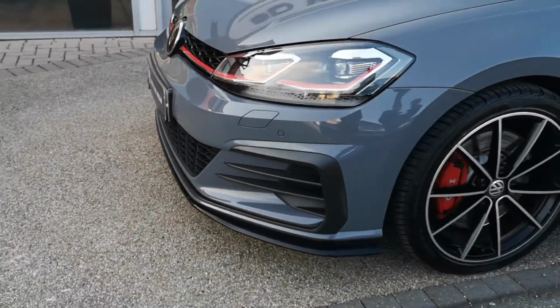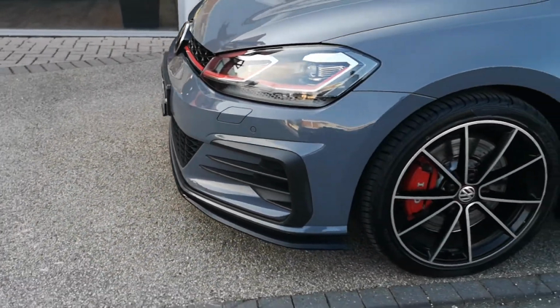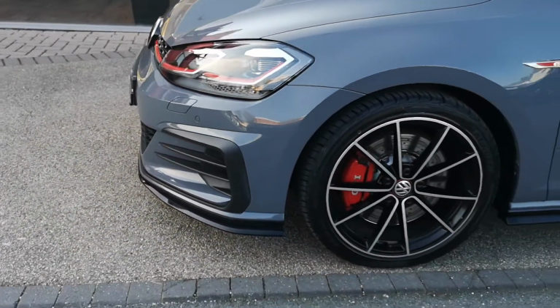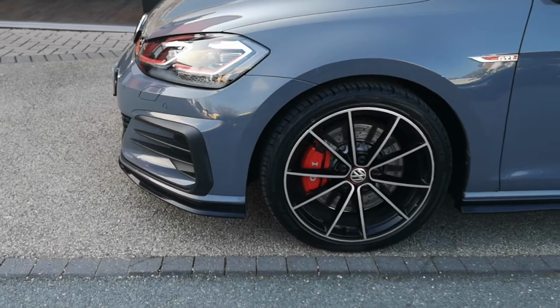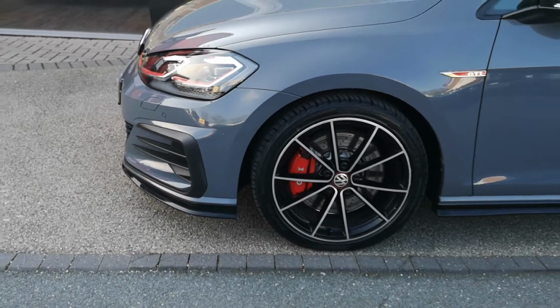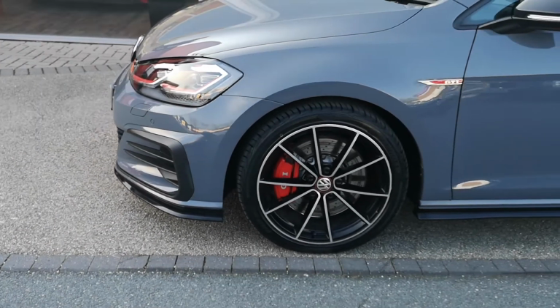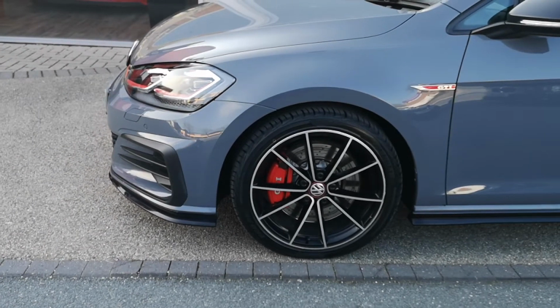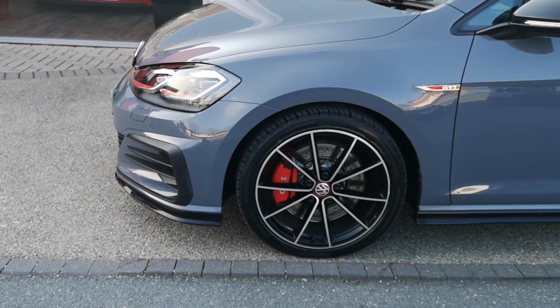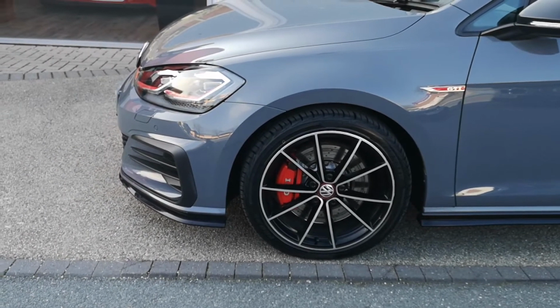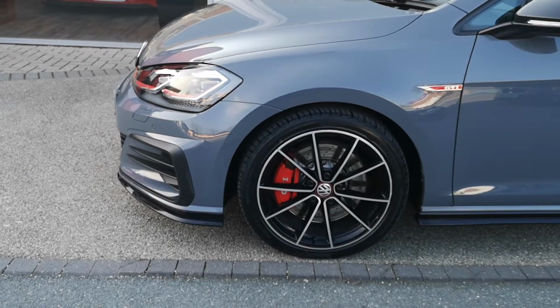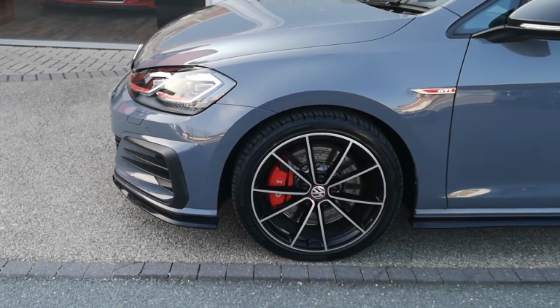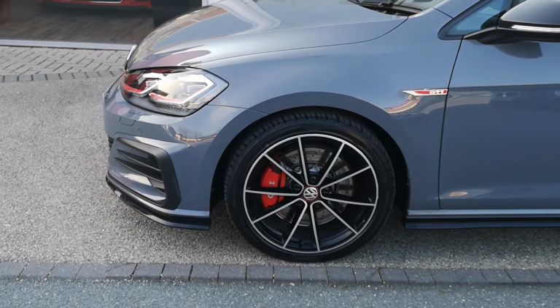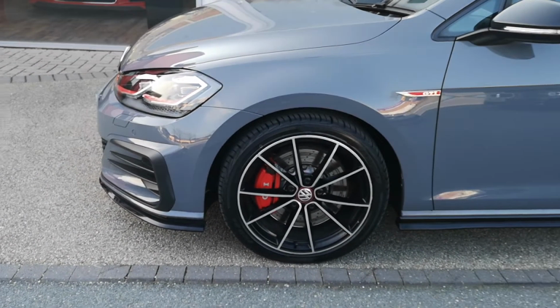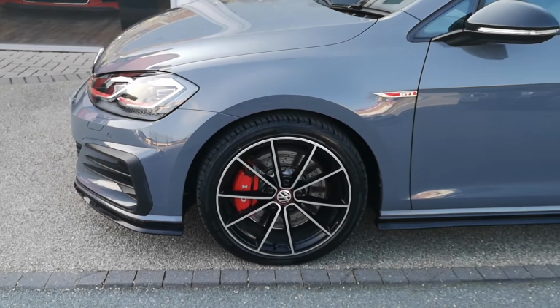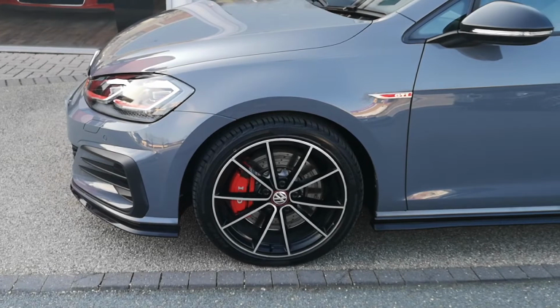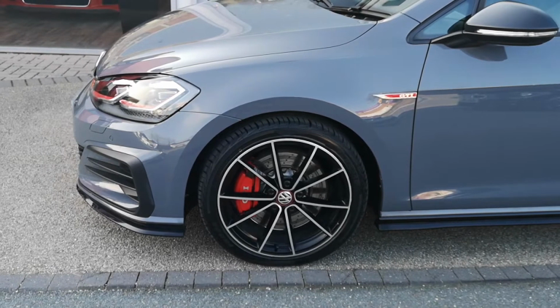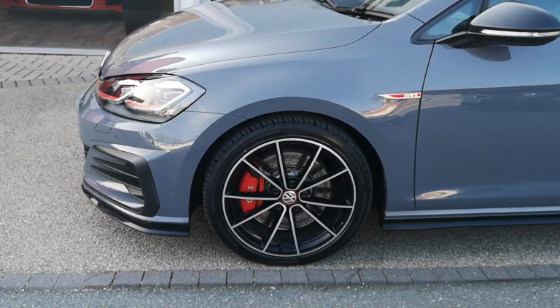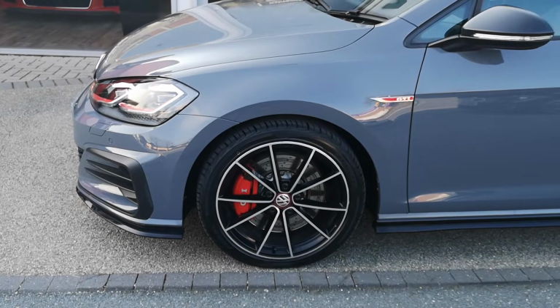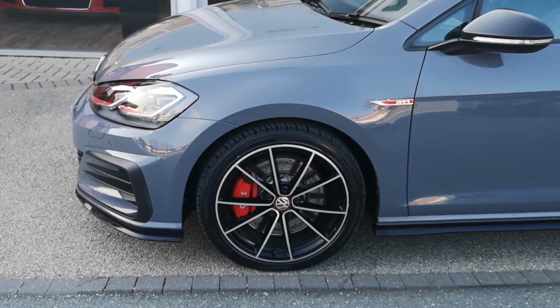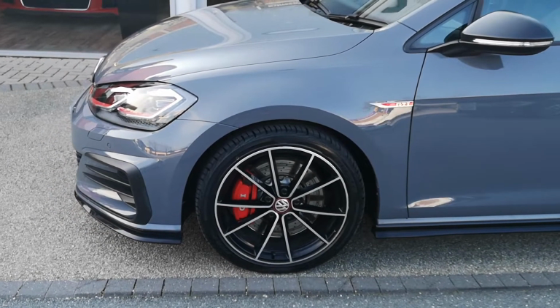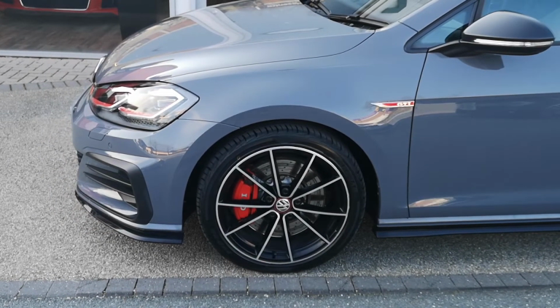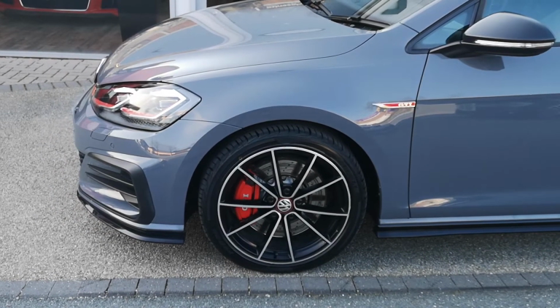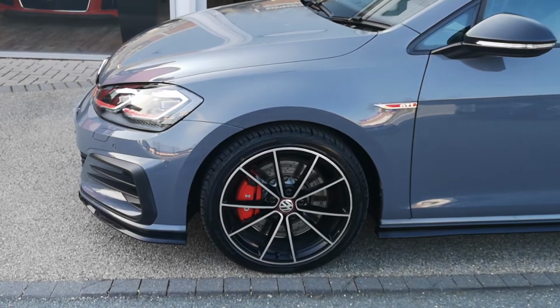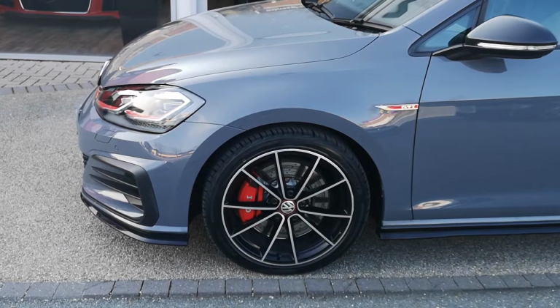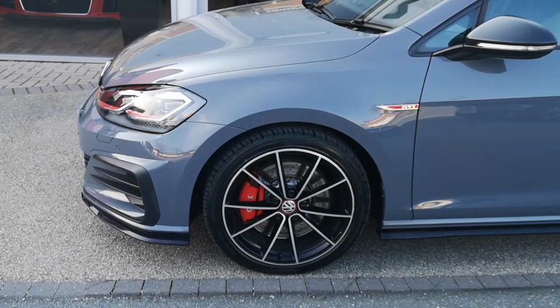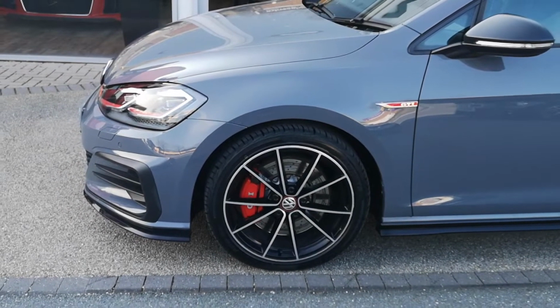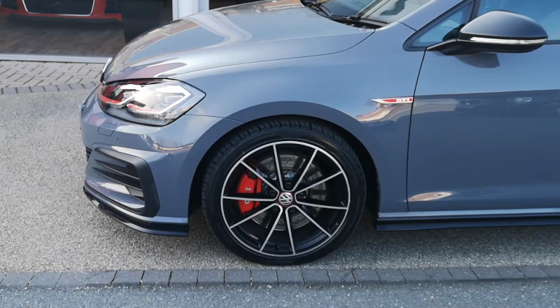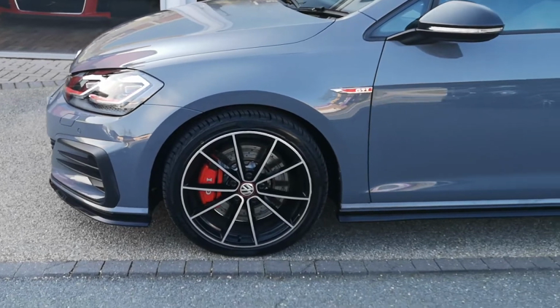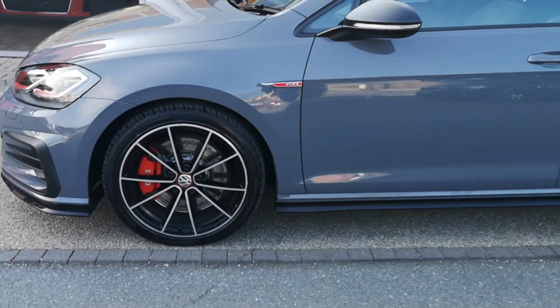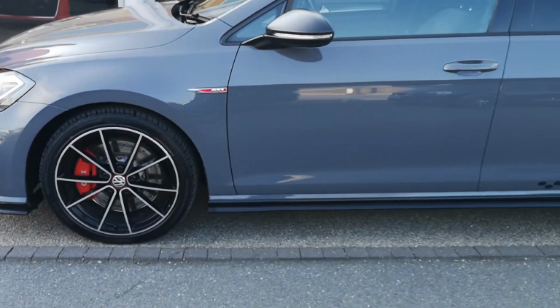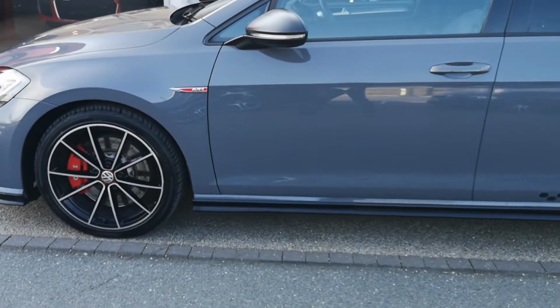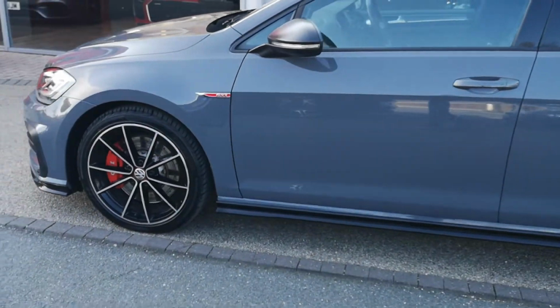So we come around the side now. The 18-inch diamond cut lightweight alloys for the TCR, the red brake calipers behind. With the front splitter, we've also got gloss black side skirts there.